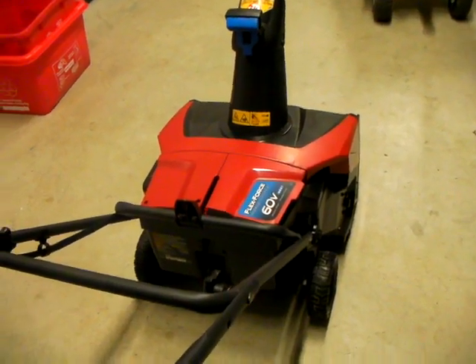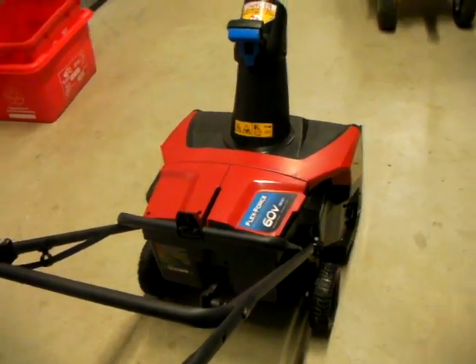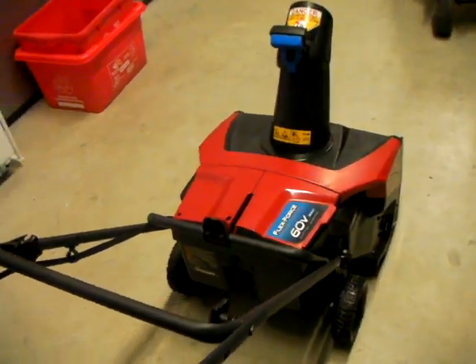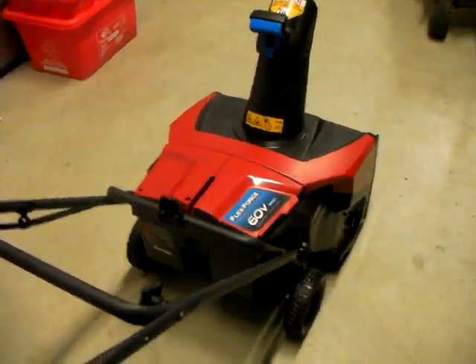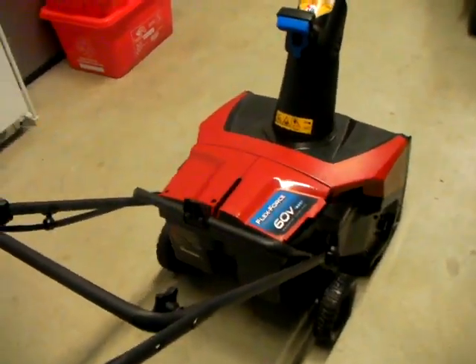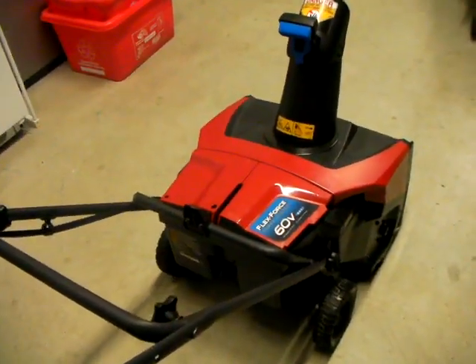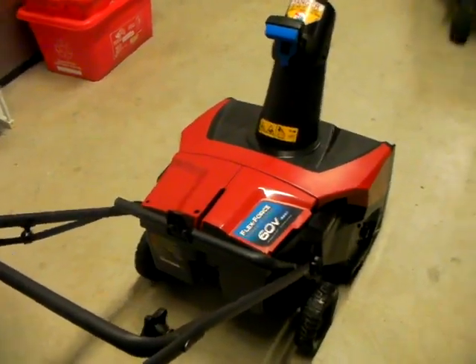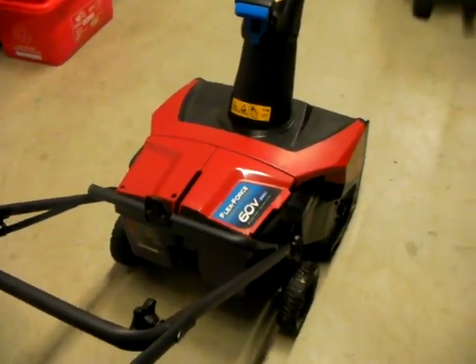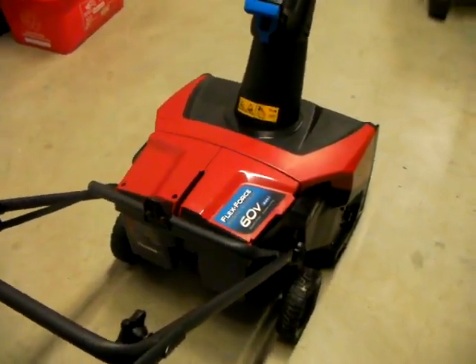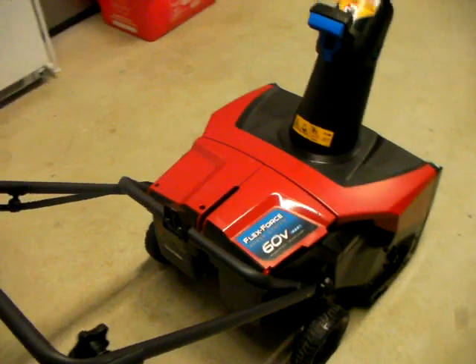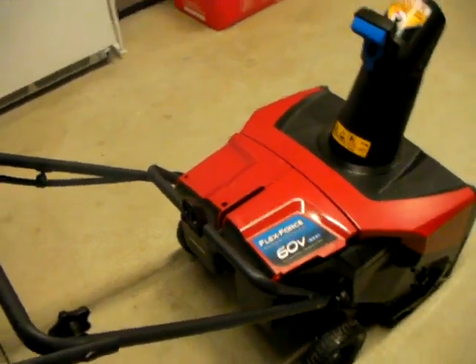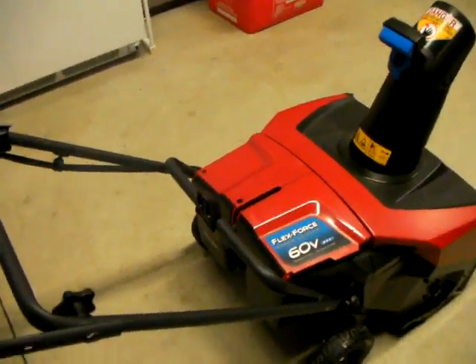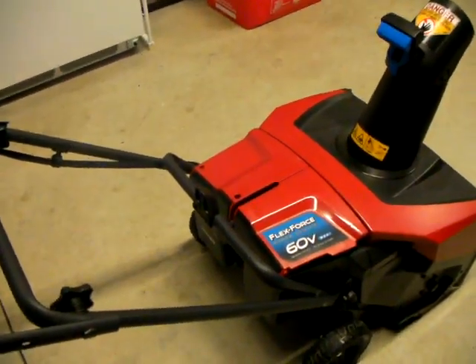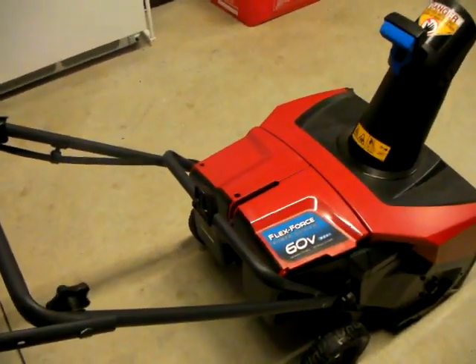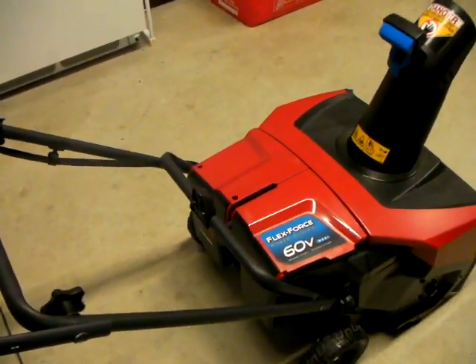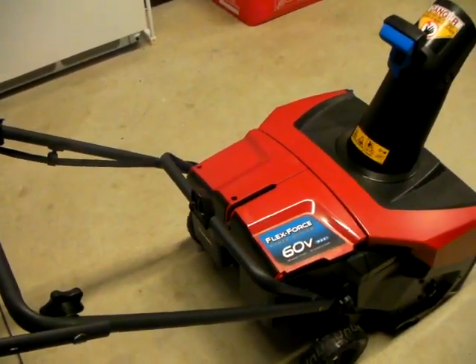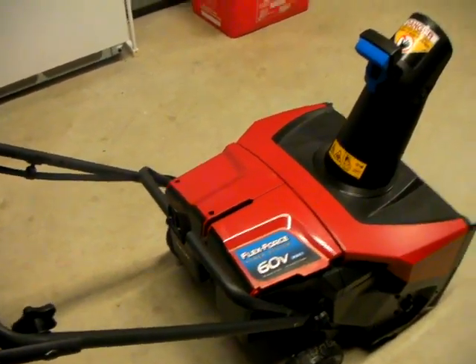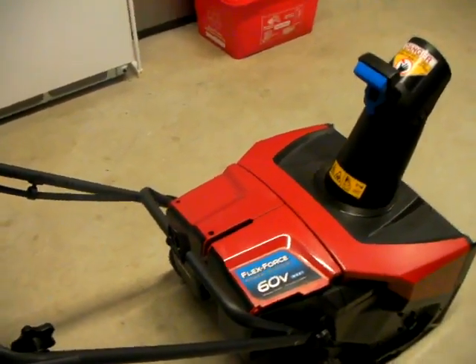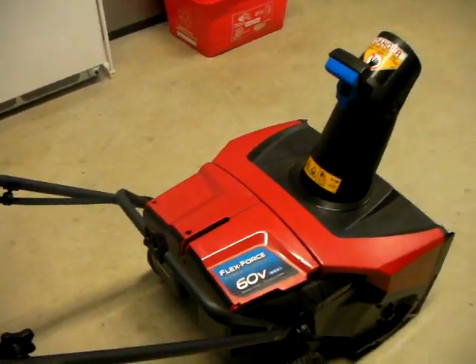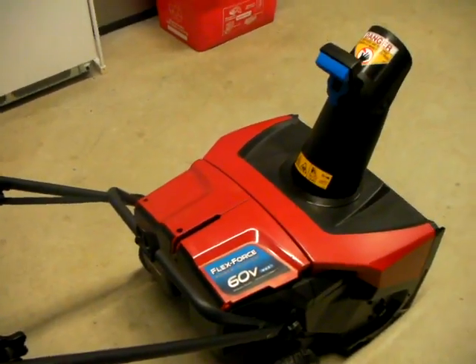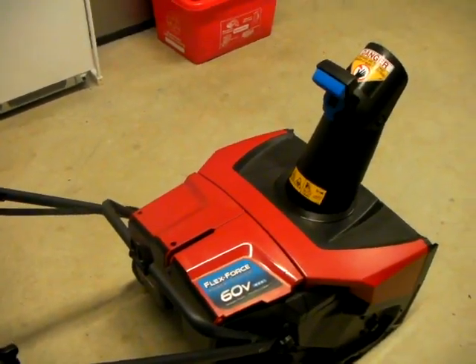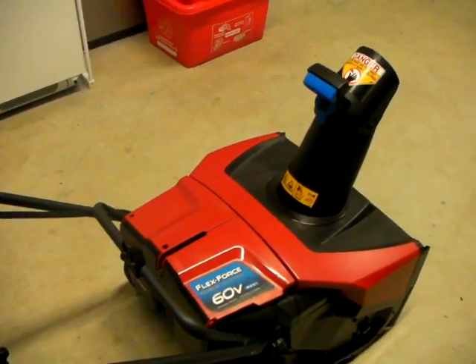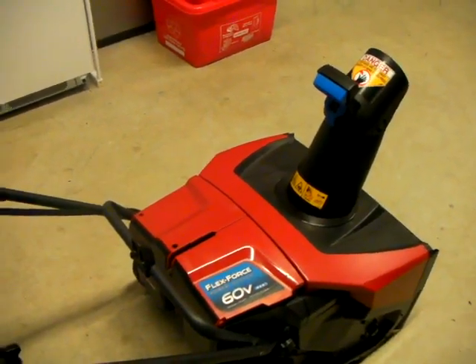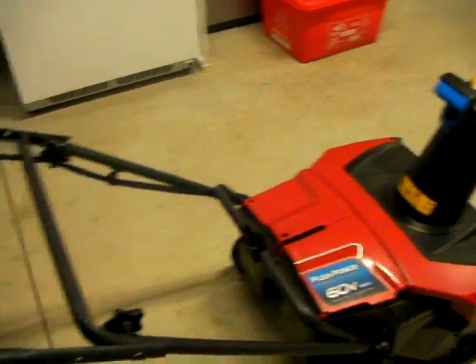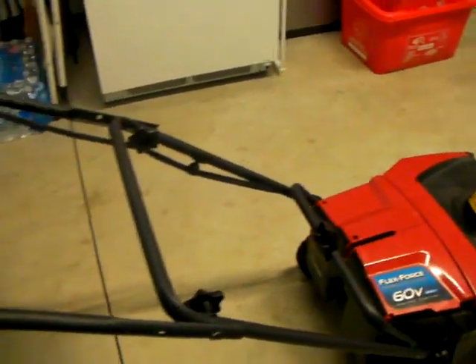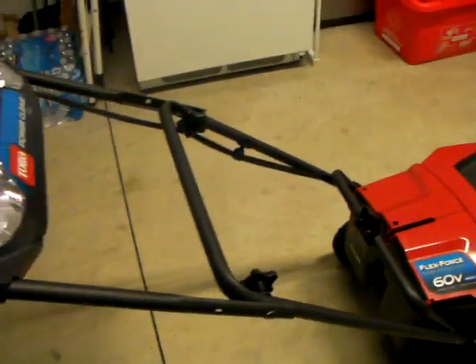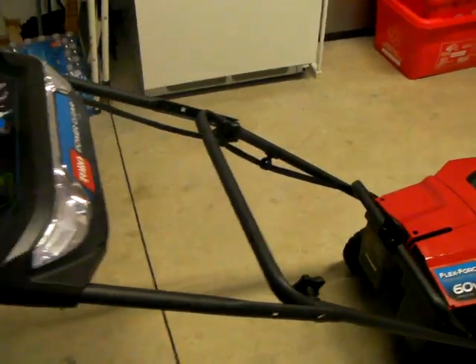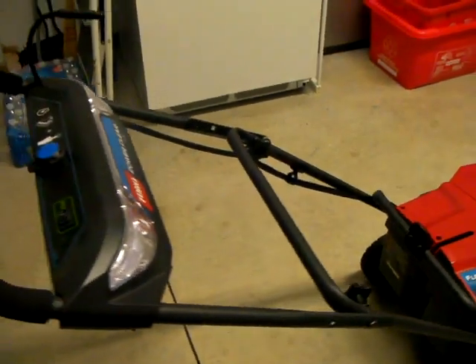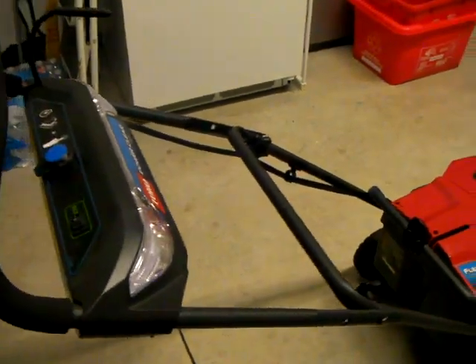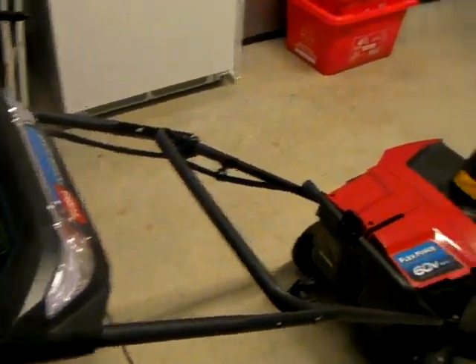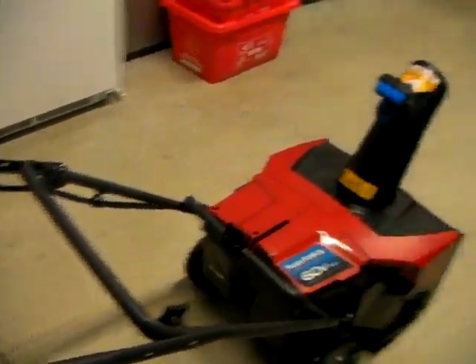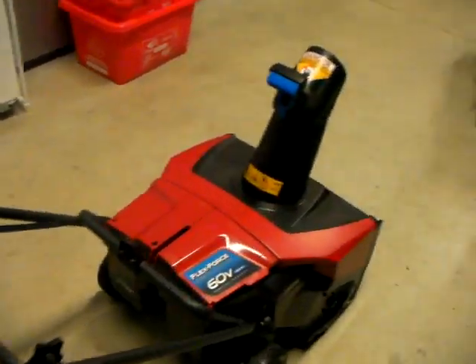The Toro 60V FlexVolt Snowblower. Just purchased this at Home Depot. Real awesome snowblower — lots of power.